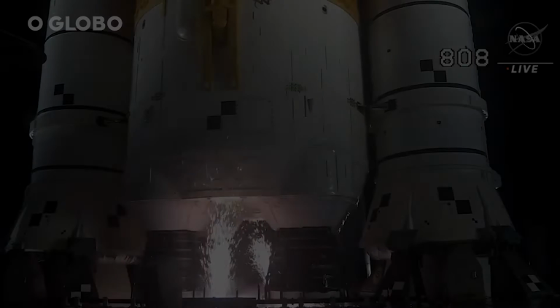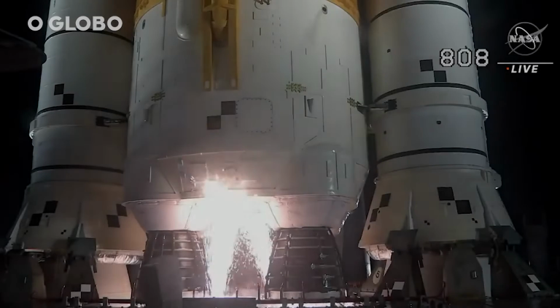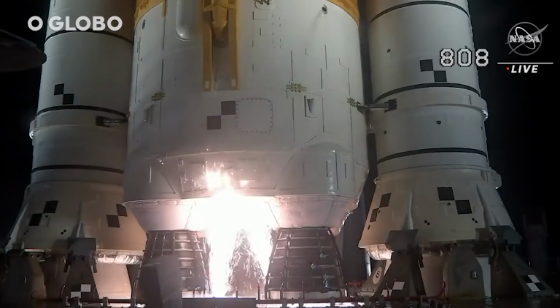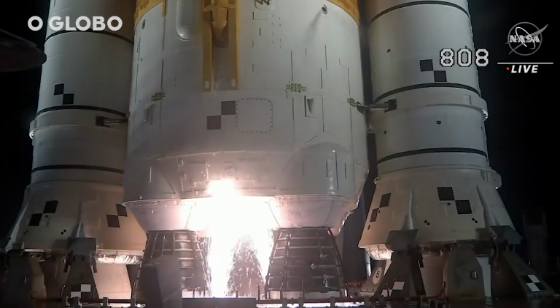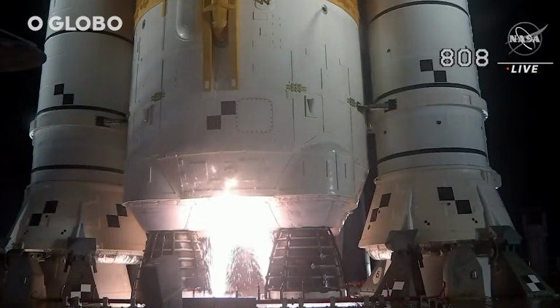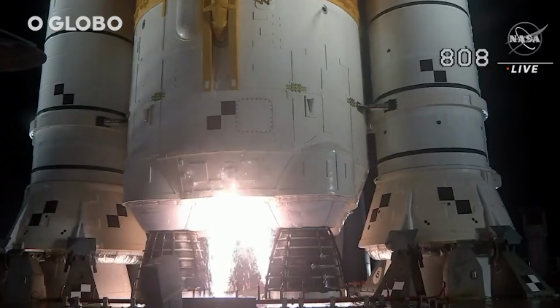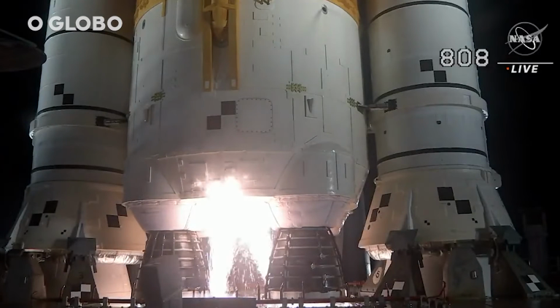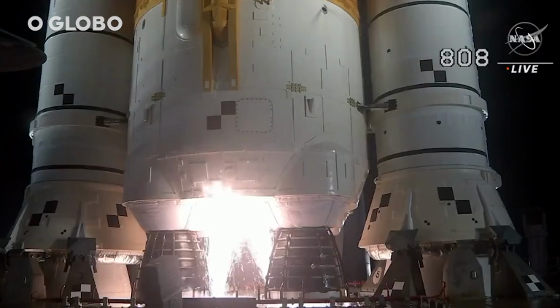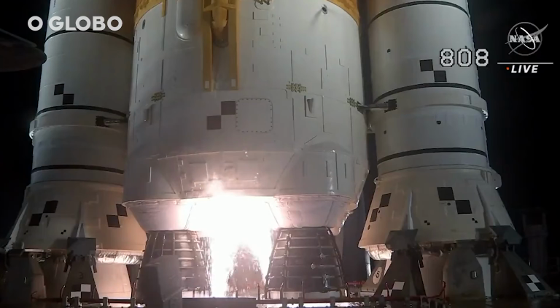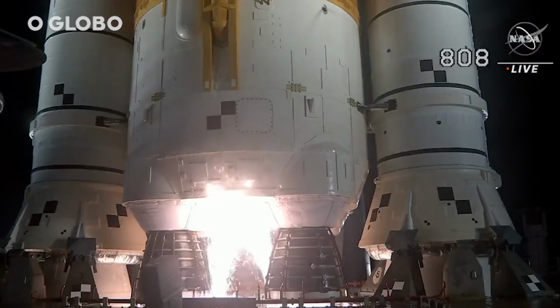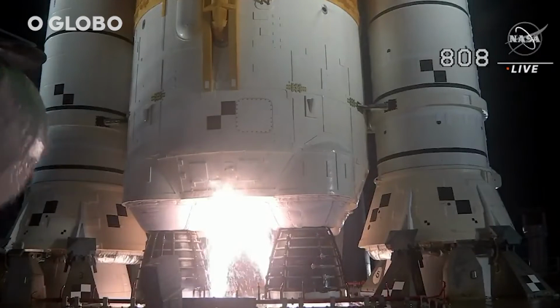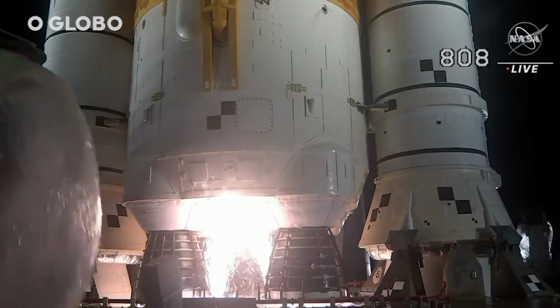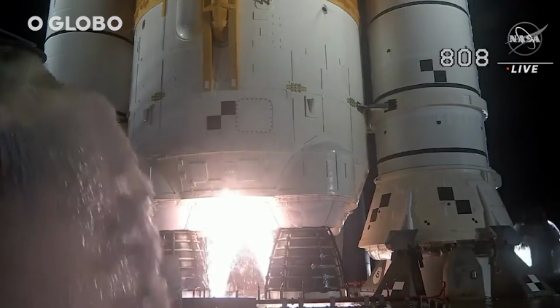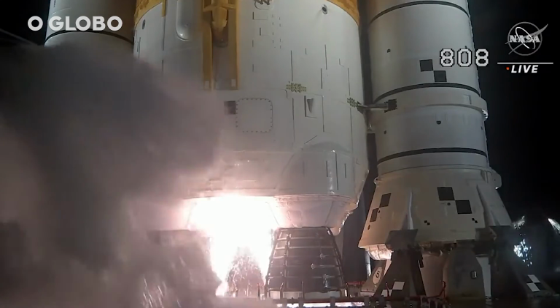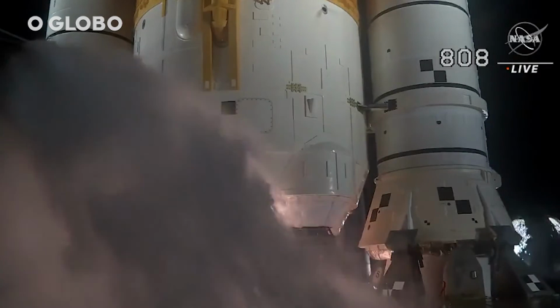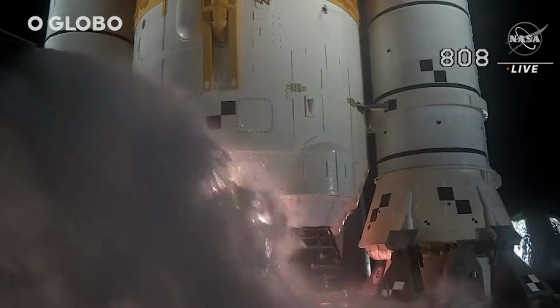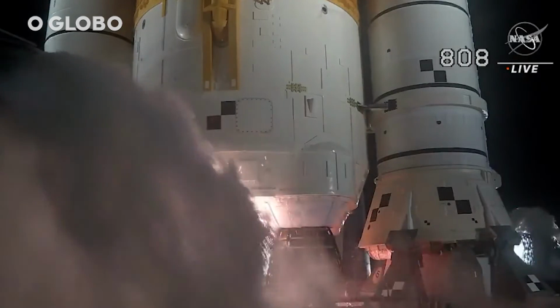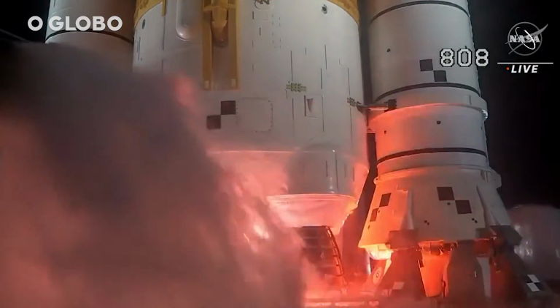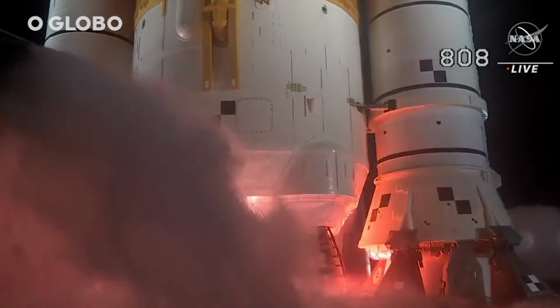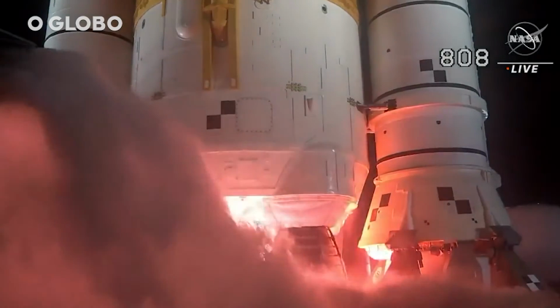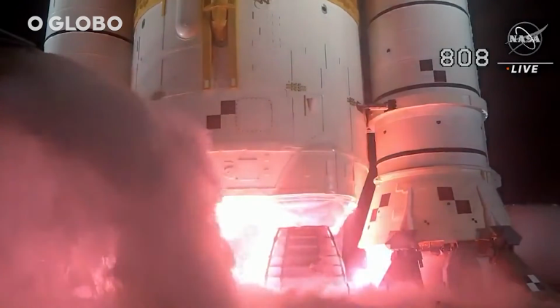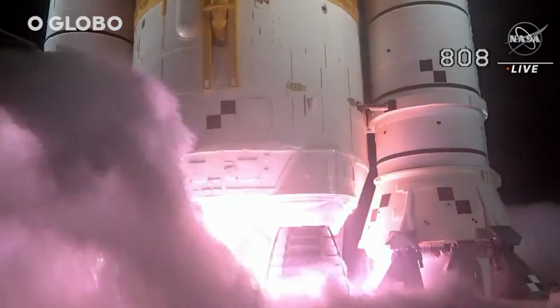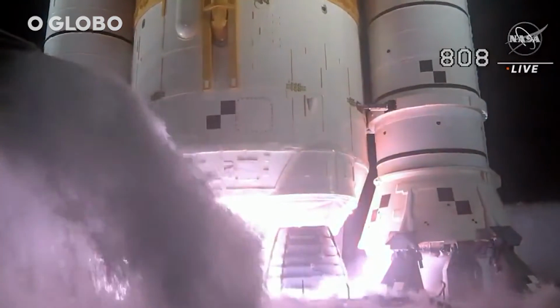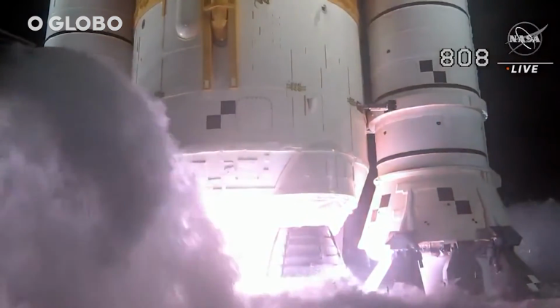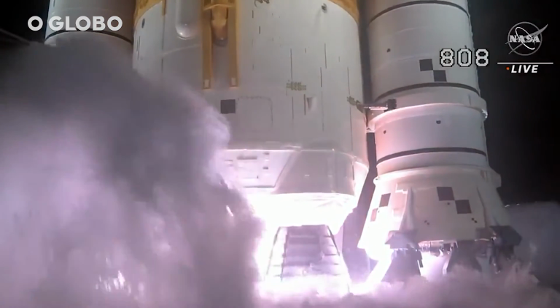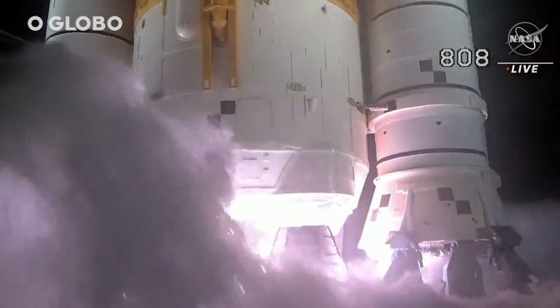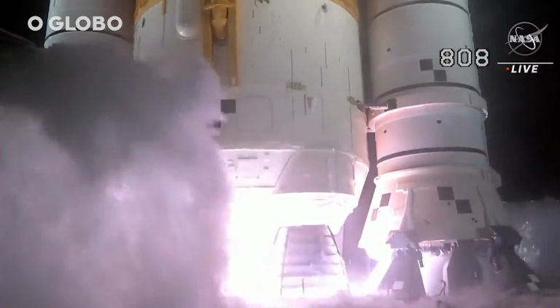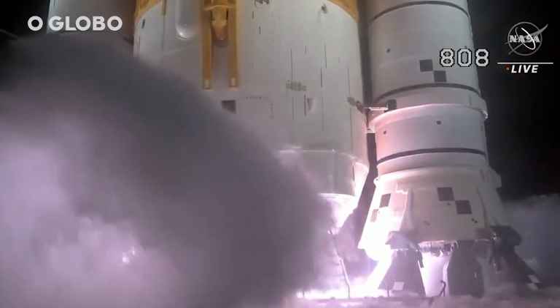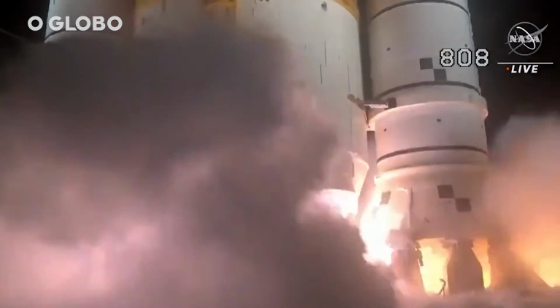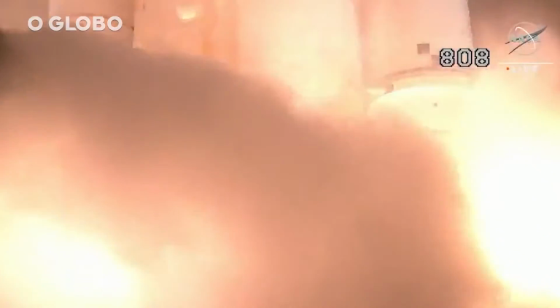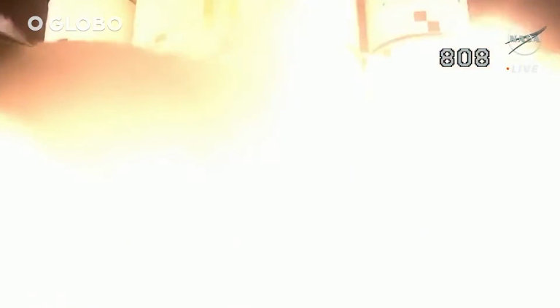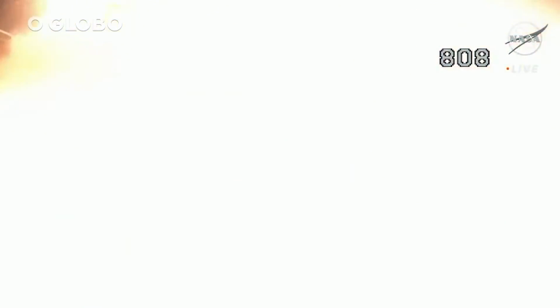And here we go. Hydrogen burn-off igniters initiator. Seven, six, five, four — stage engines start — three, two, one. Boosters in ignition.